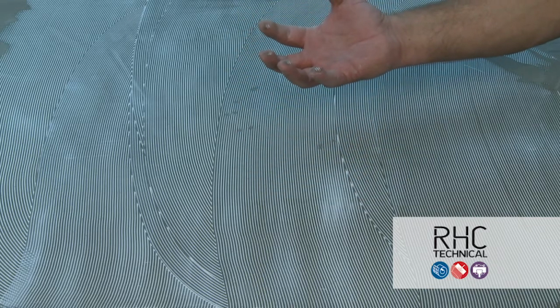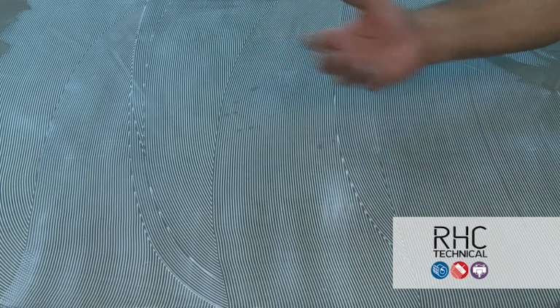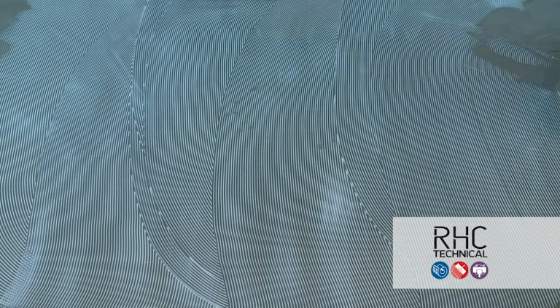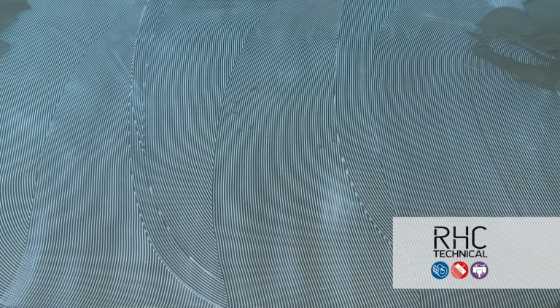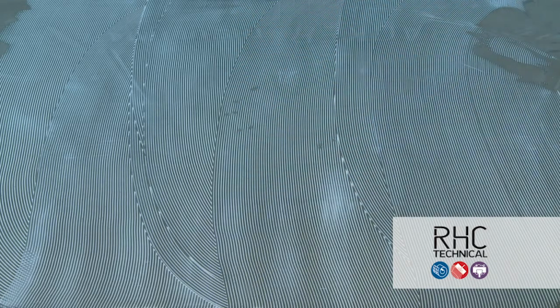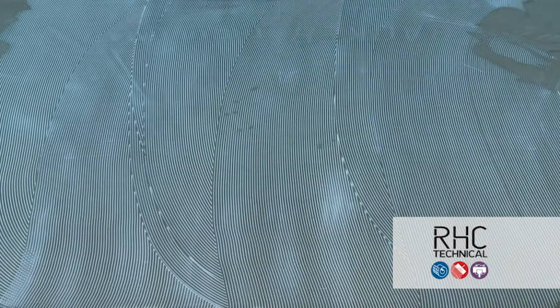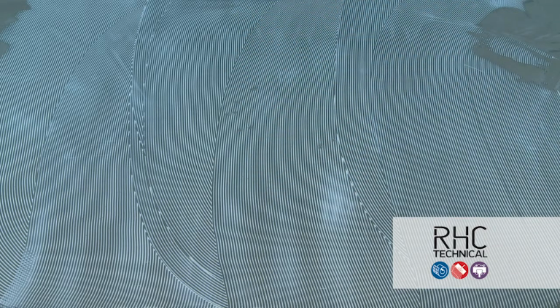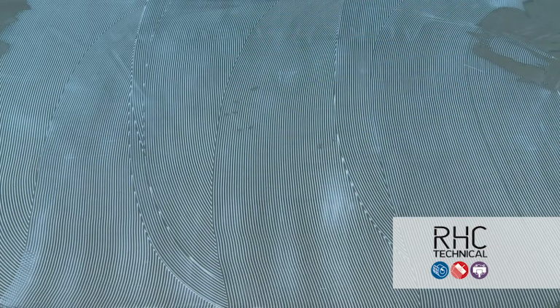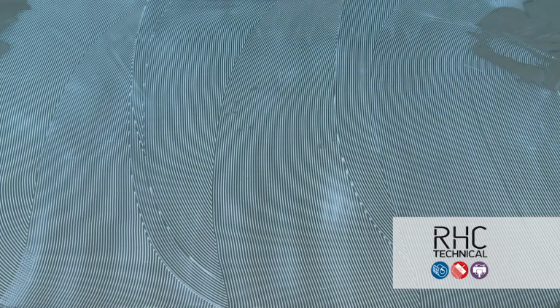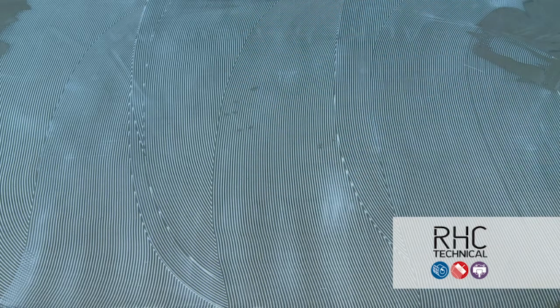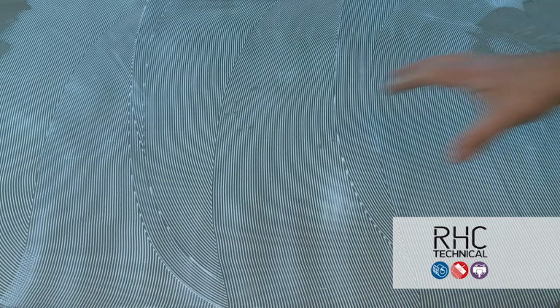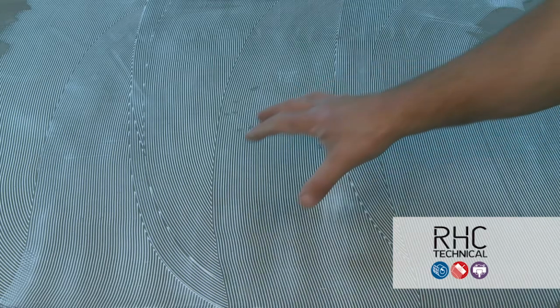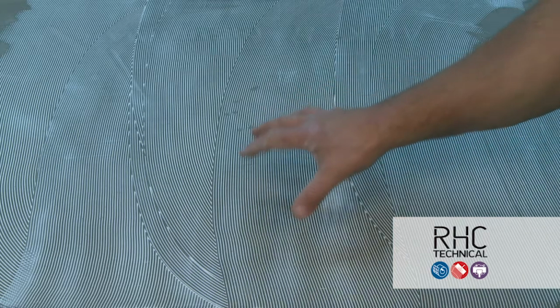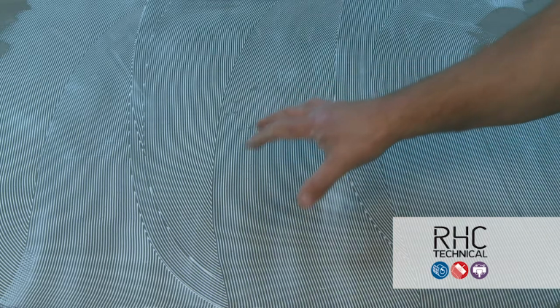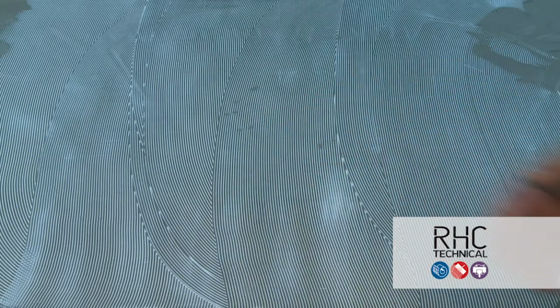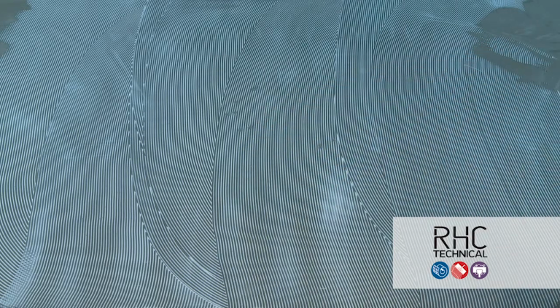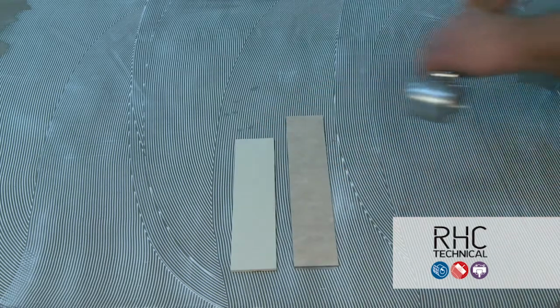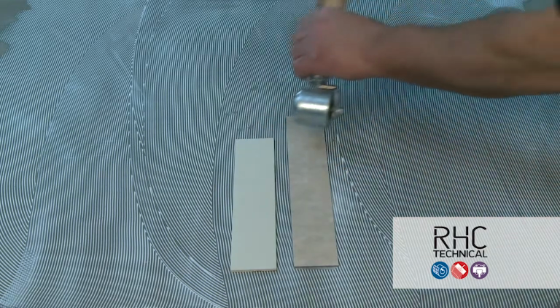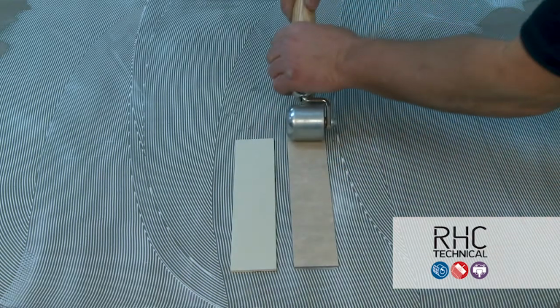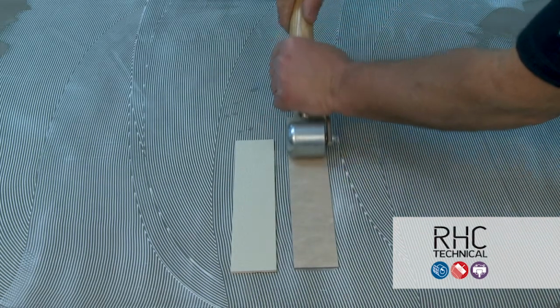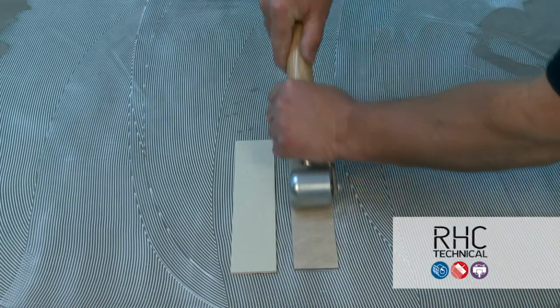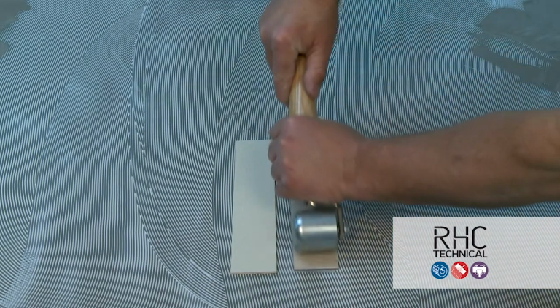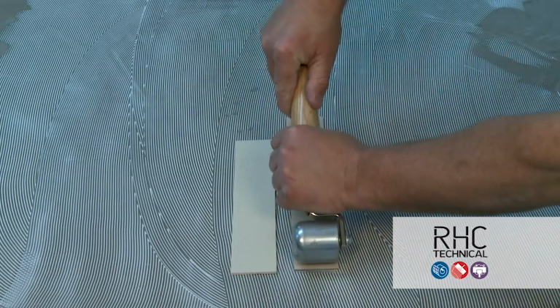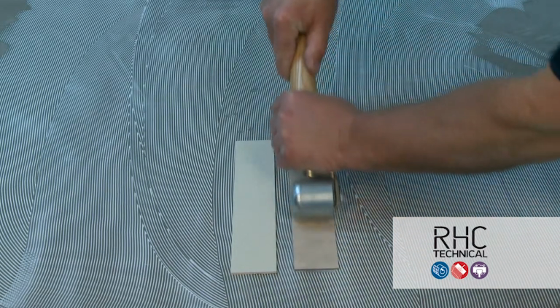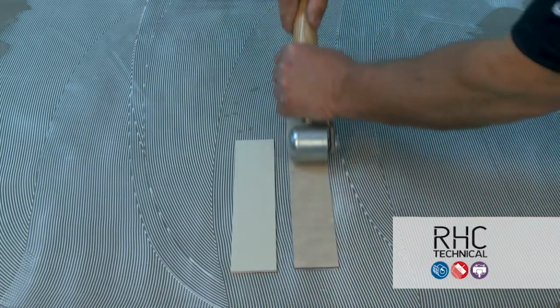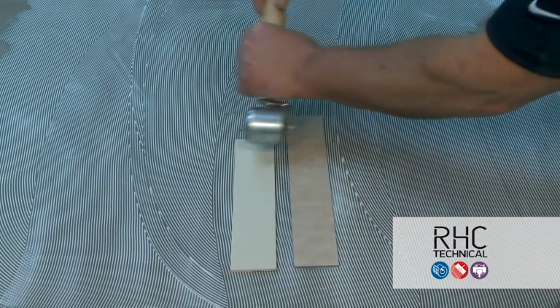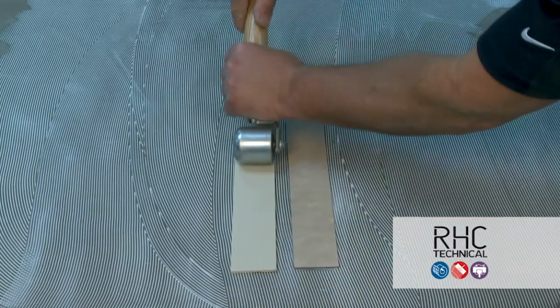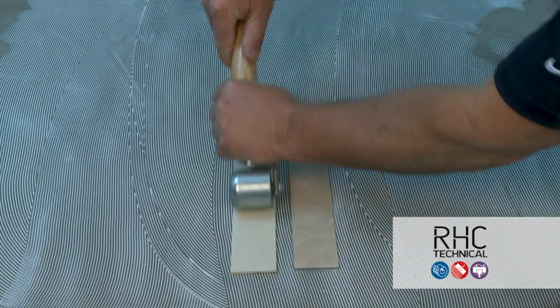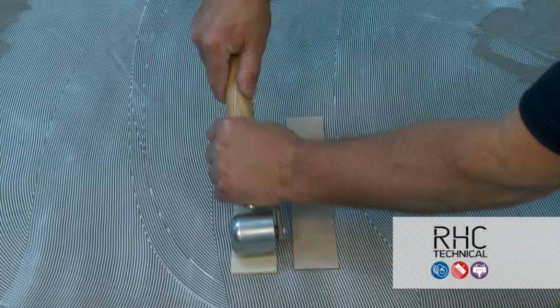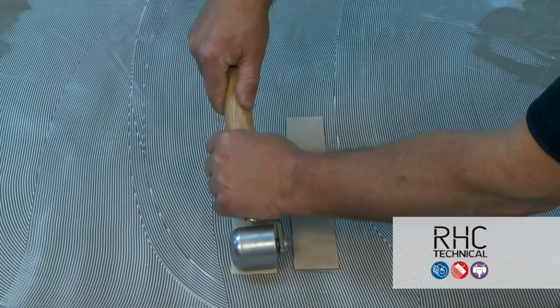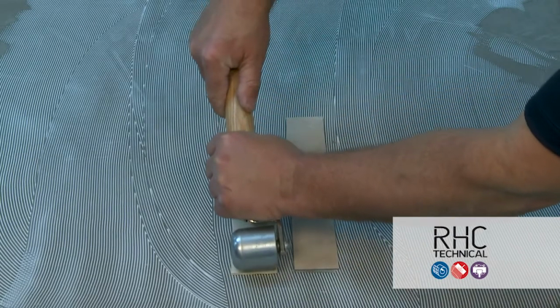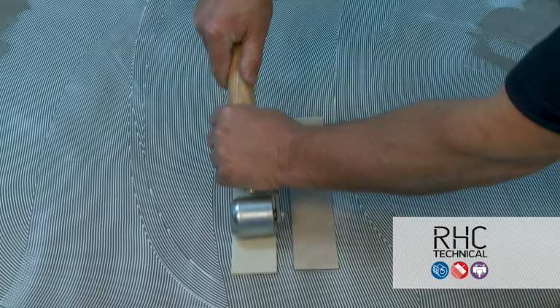Once the adhesive is slightly tacky and you get a slight transfer to the touch, it's ready. Be sure to have adhesive covered no longer than 50–60 minutes after flash time.